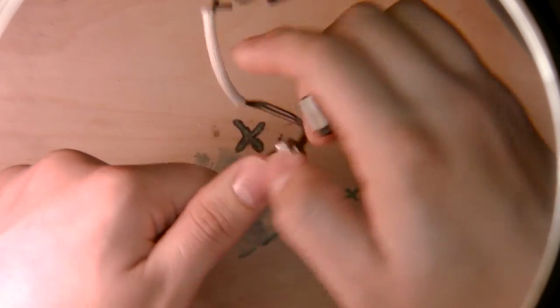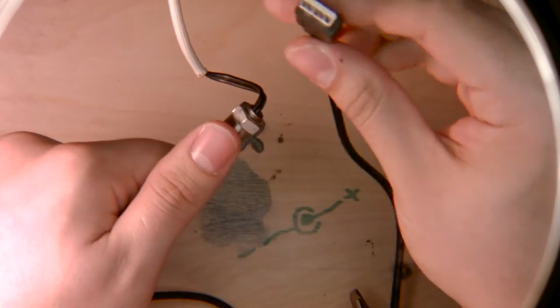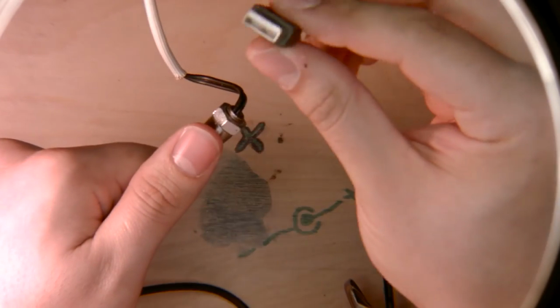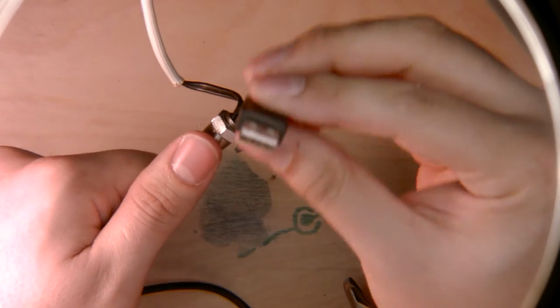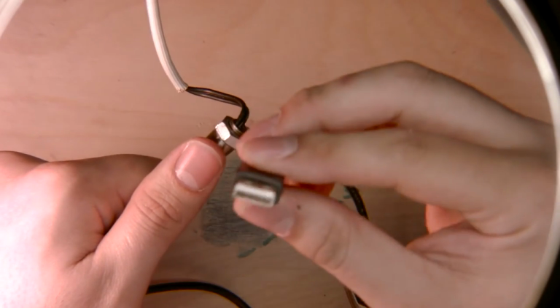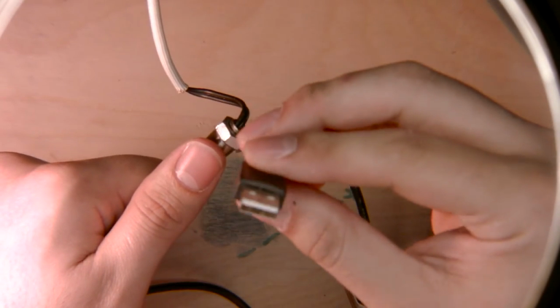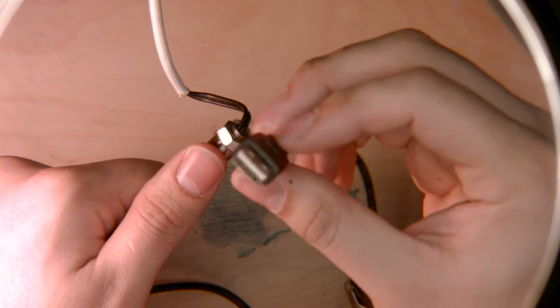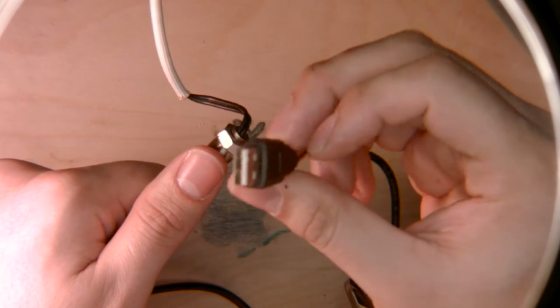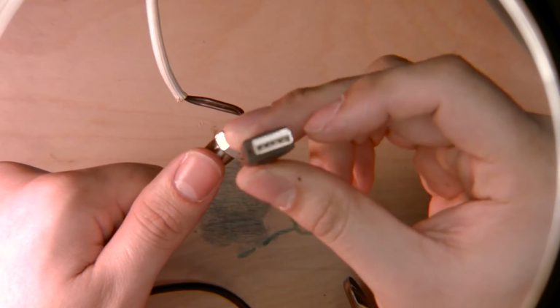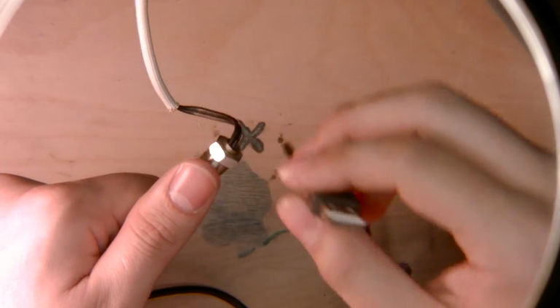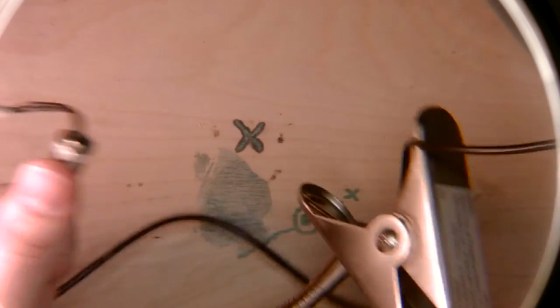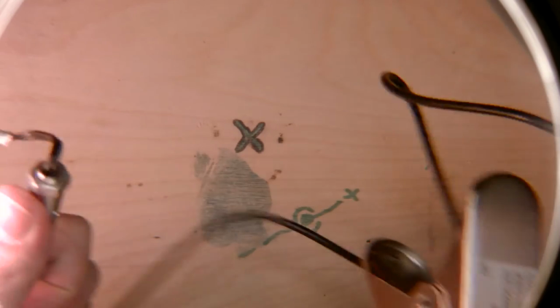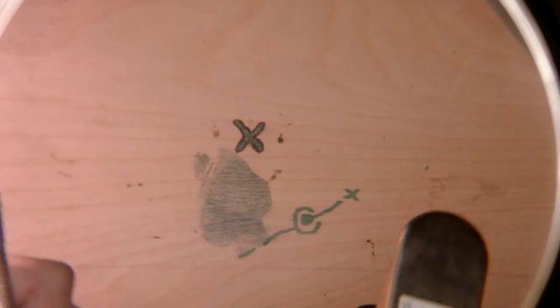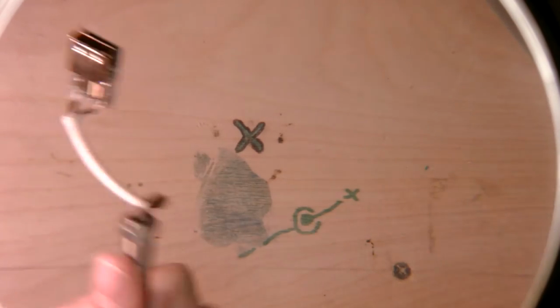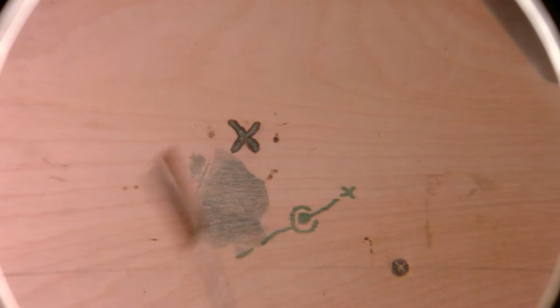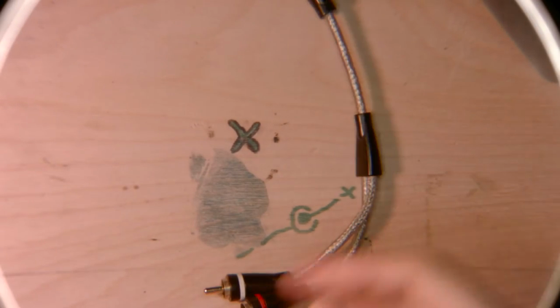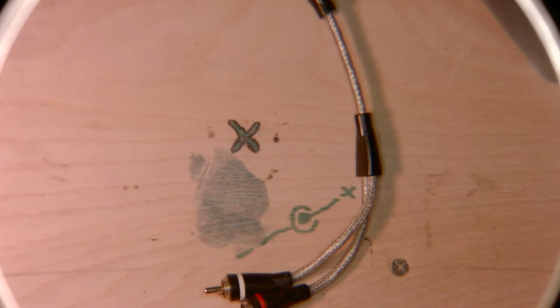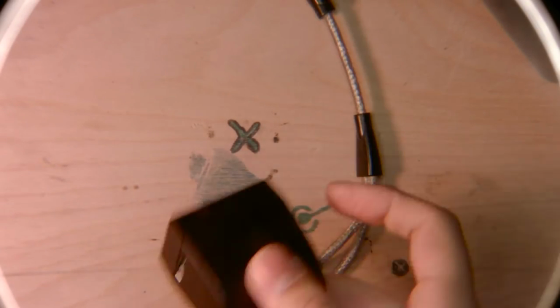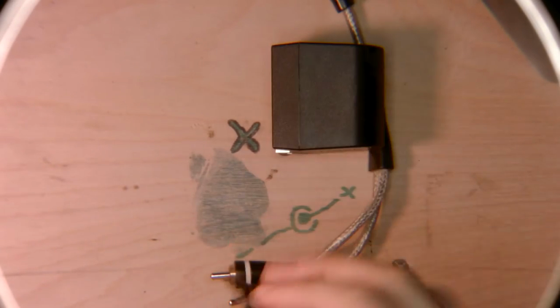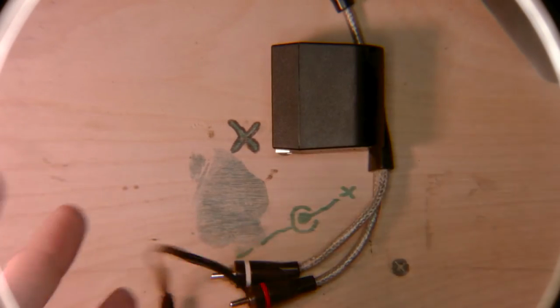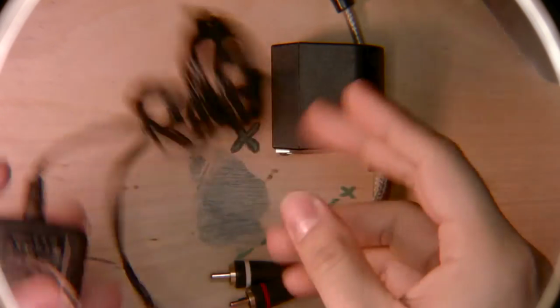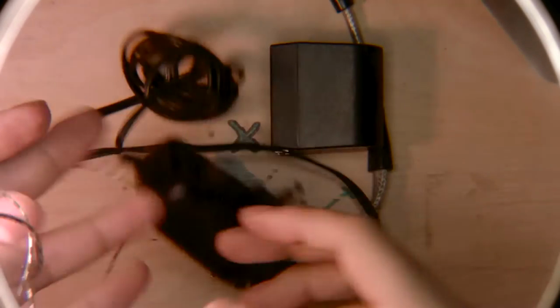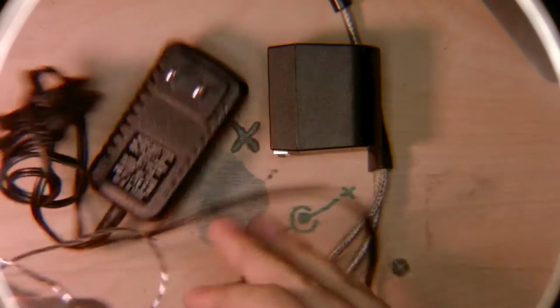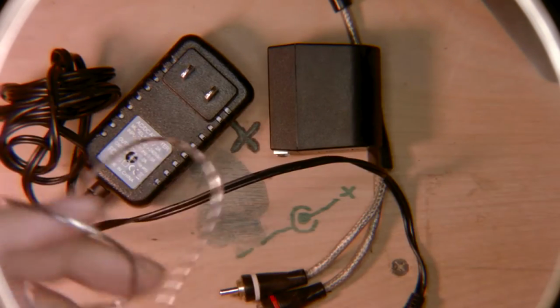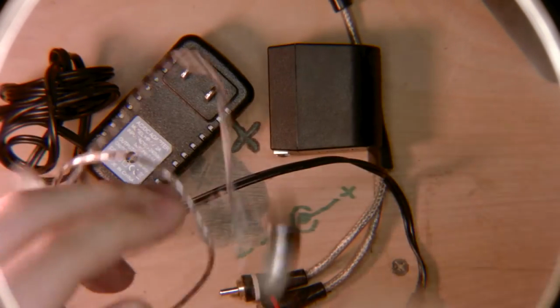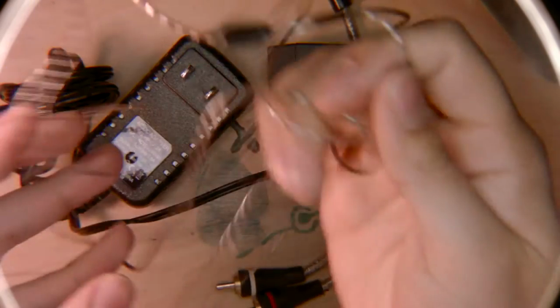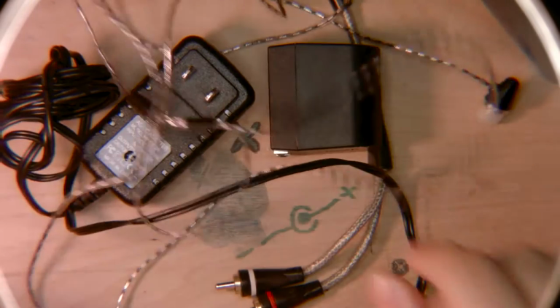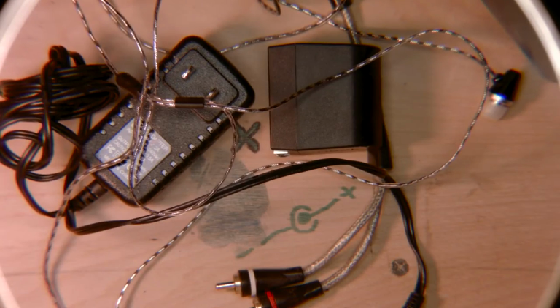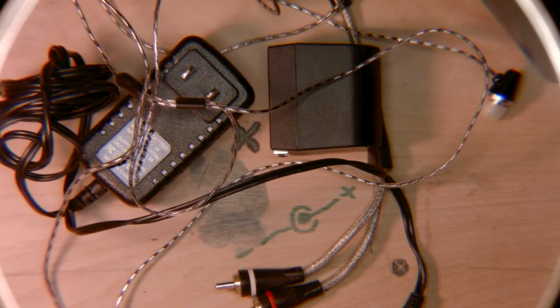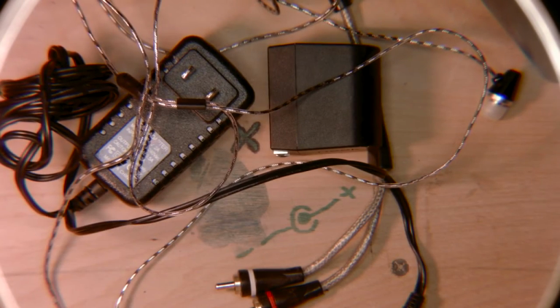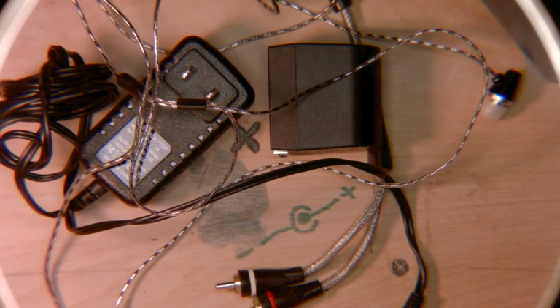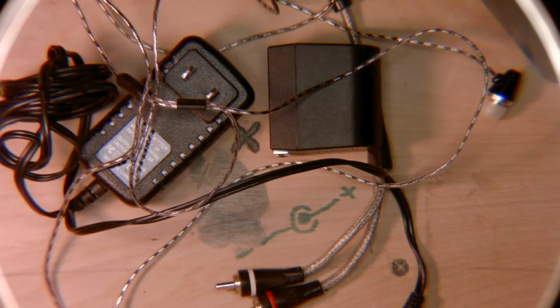There's also a USB male wire connected to it. And some other things like RCA, power bricks, cables, headphones, and maybe even a pen.